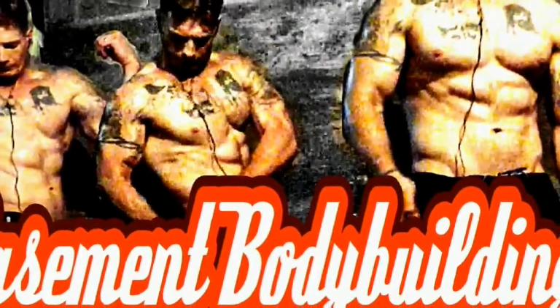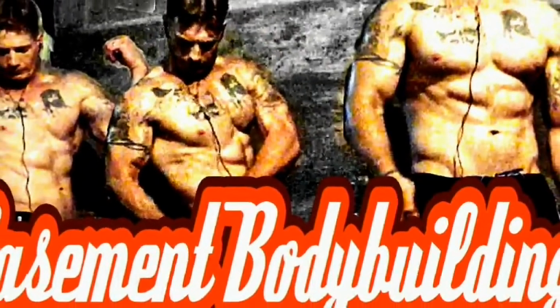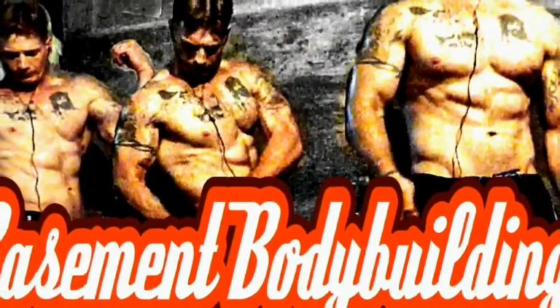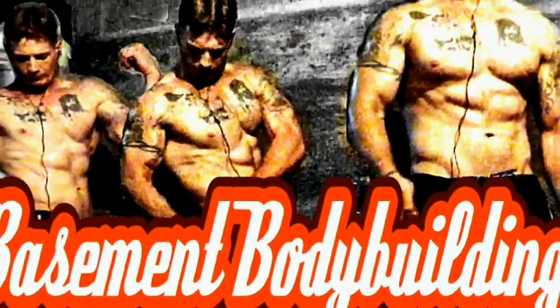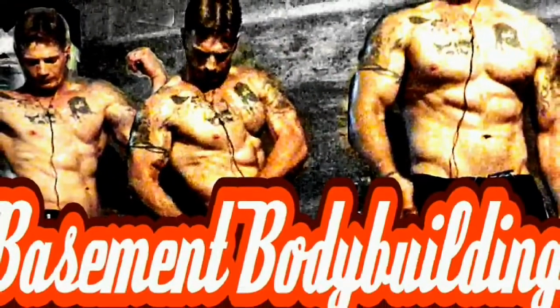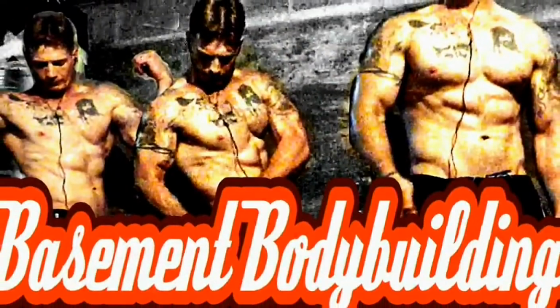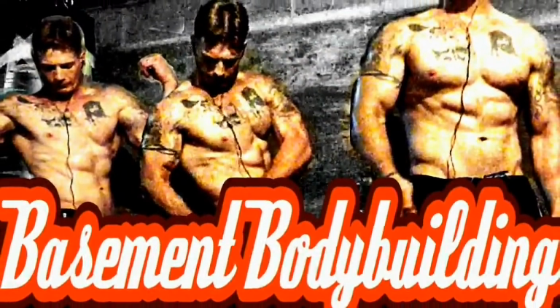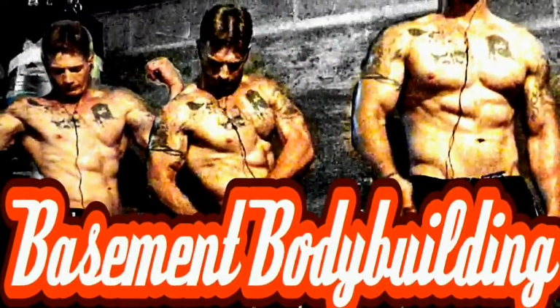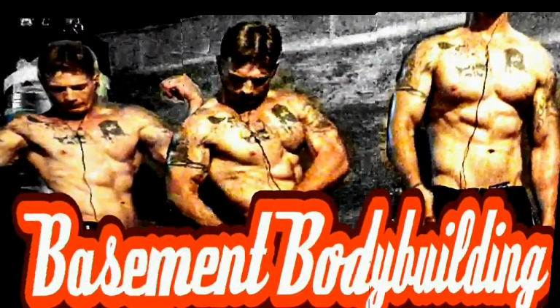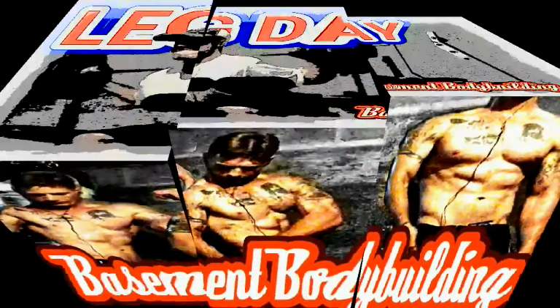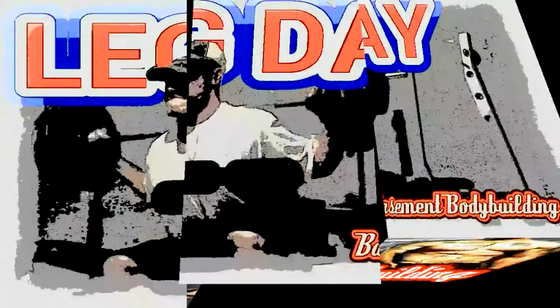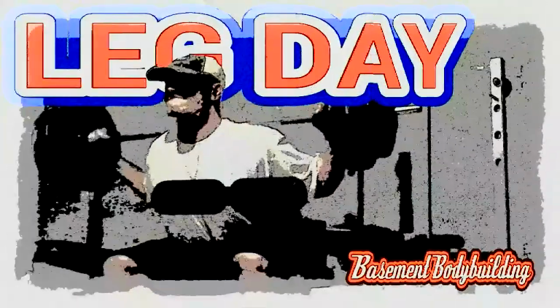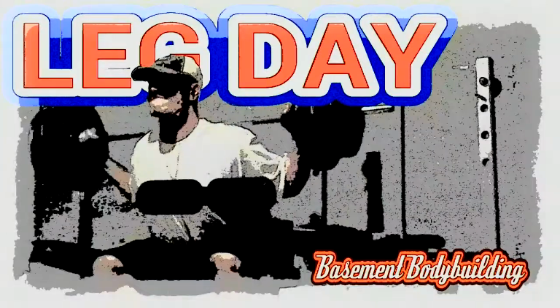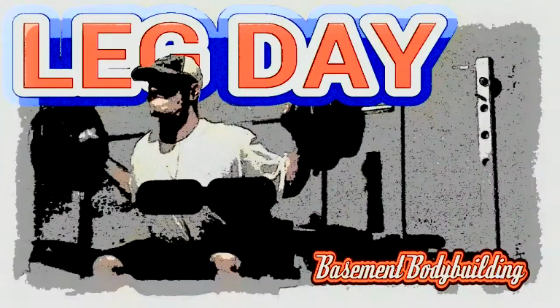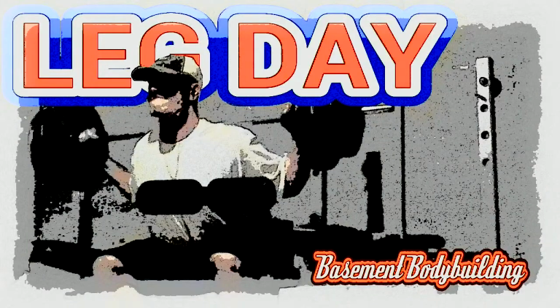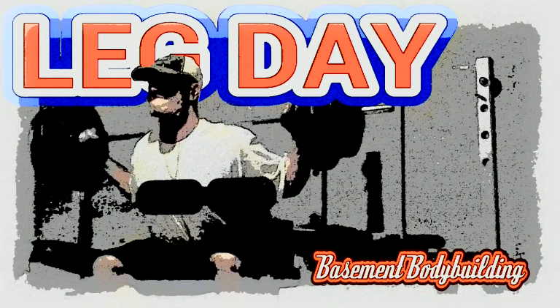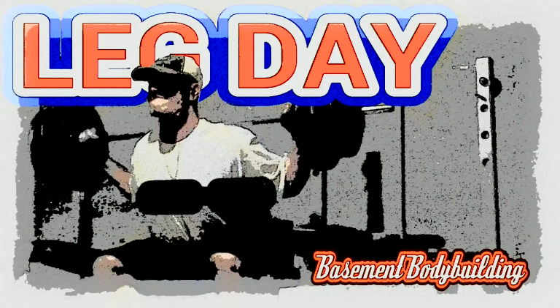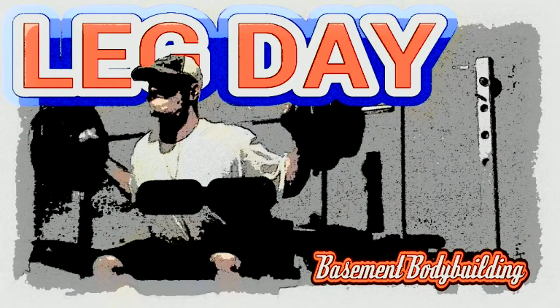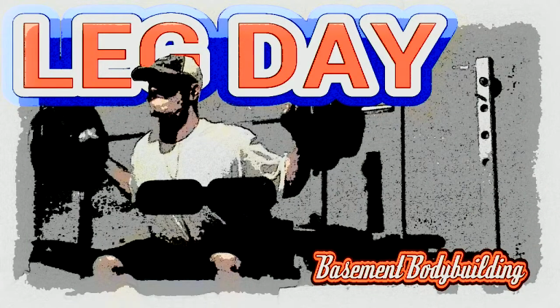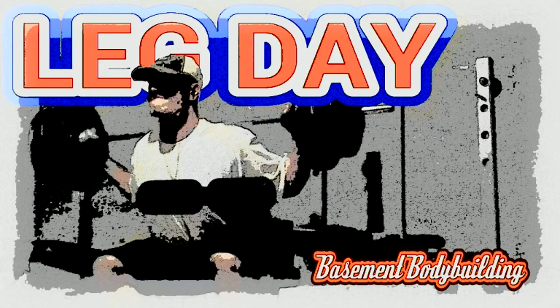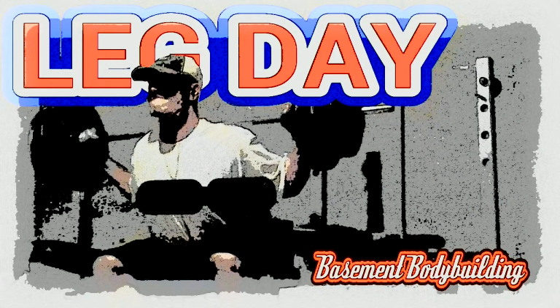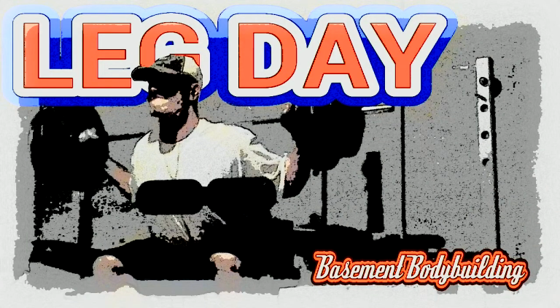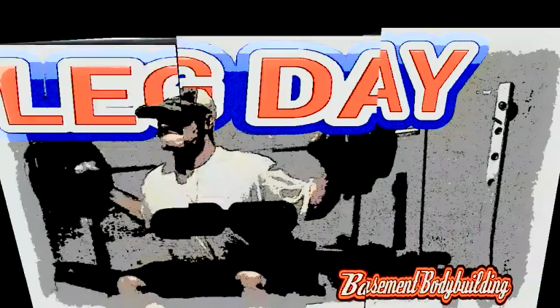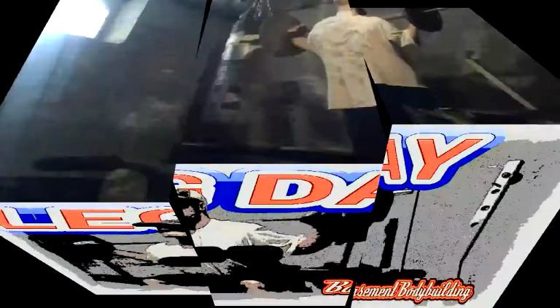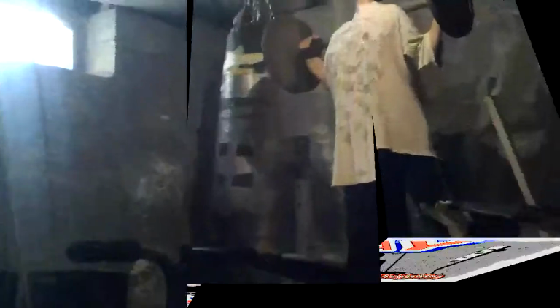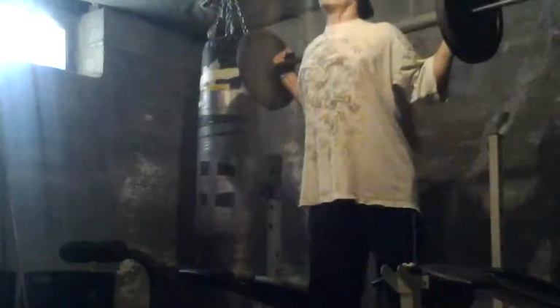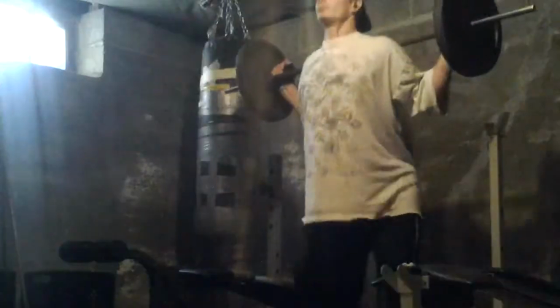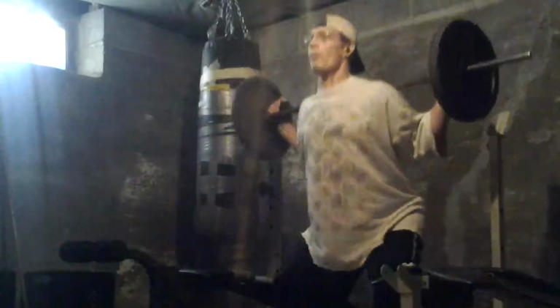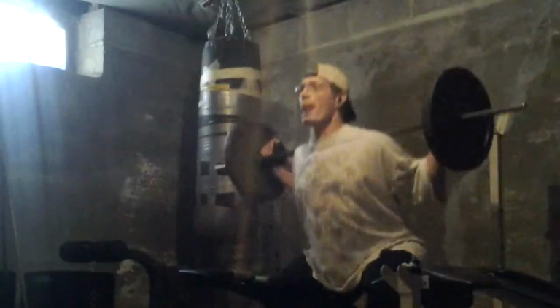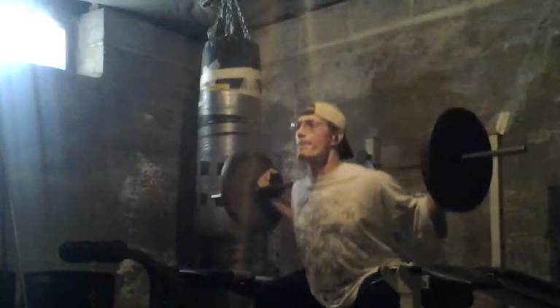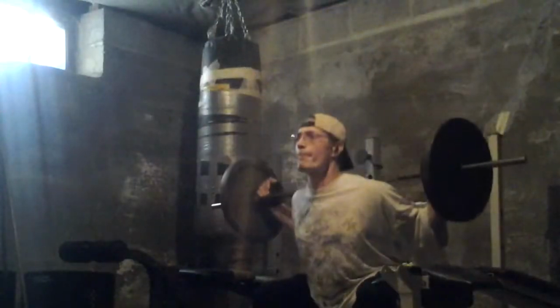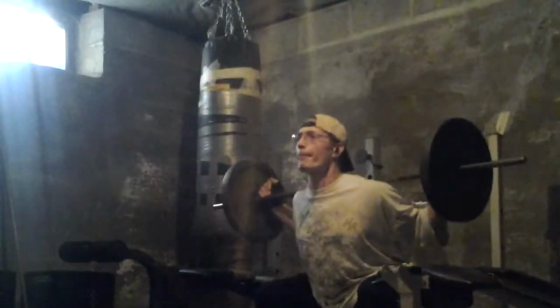Hey everybody, Jeremy Holley here — Basement Bodybuilding. Another day of making gains down in the basement, doing the brick layer, building the foundation.